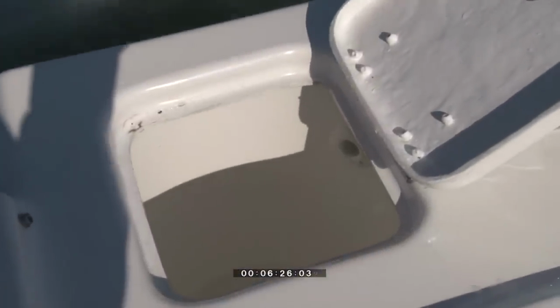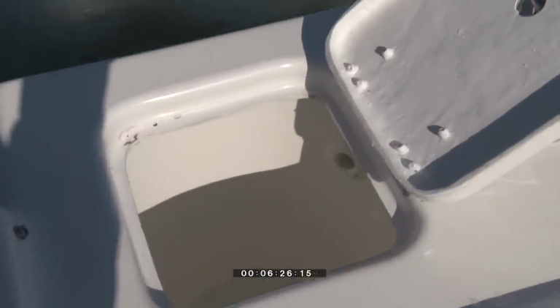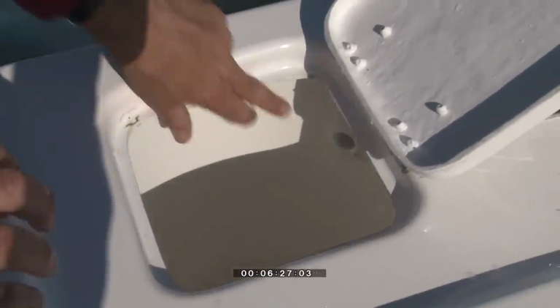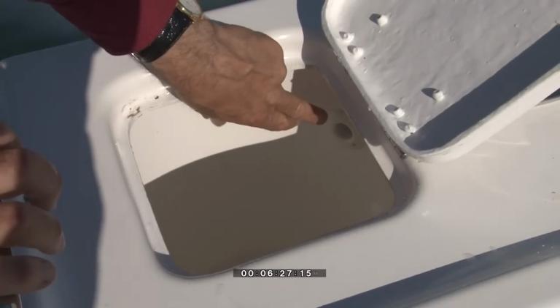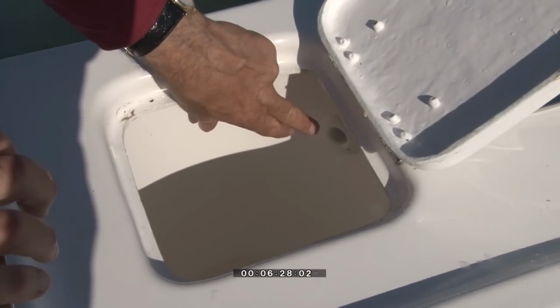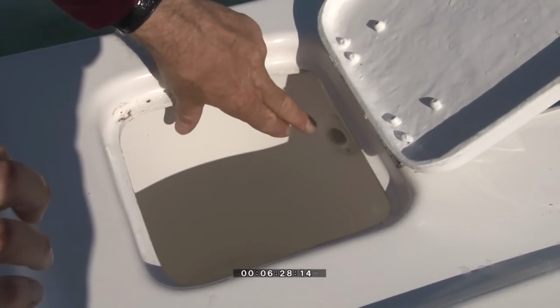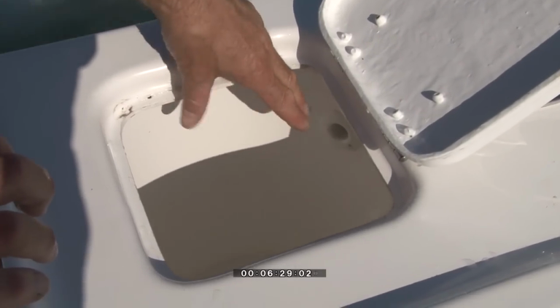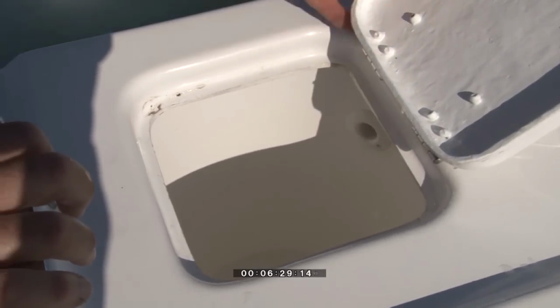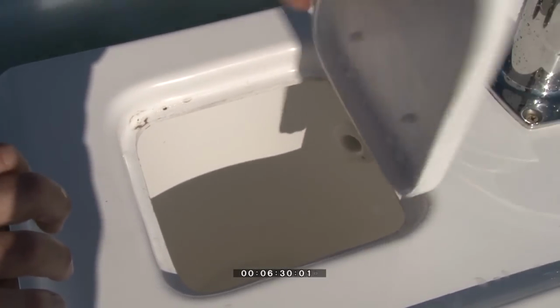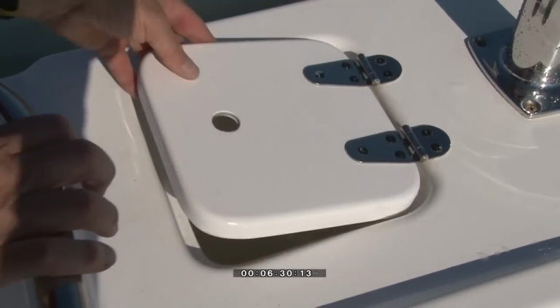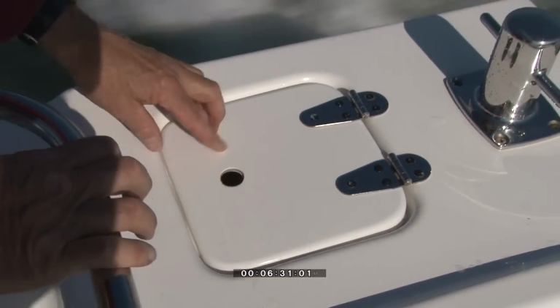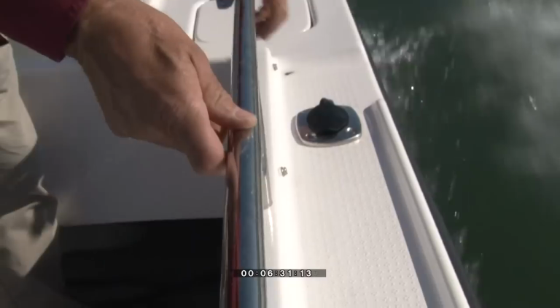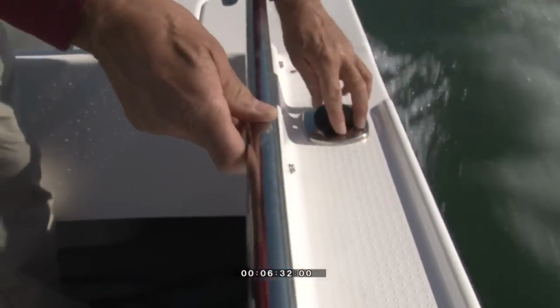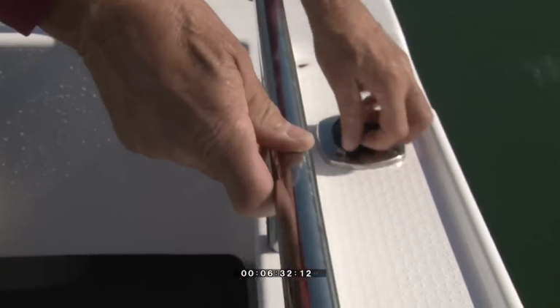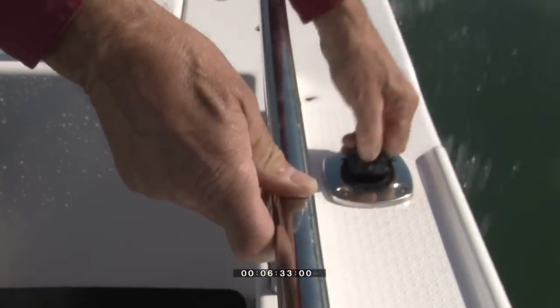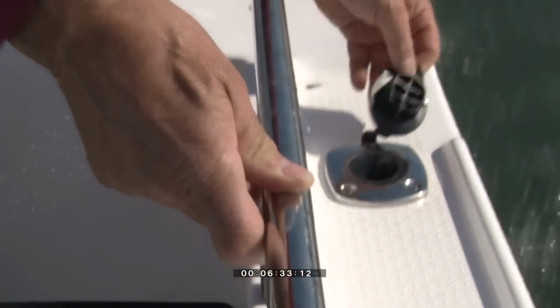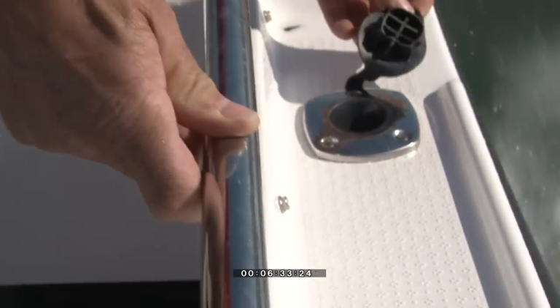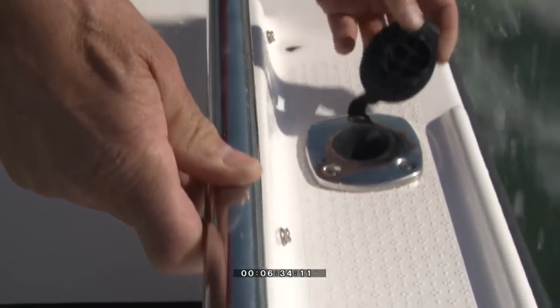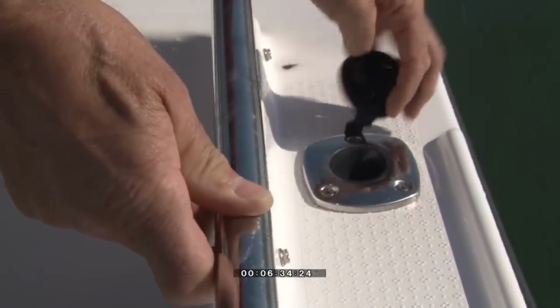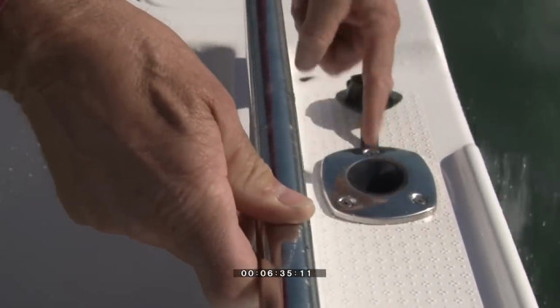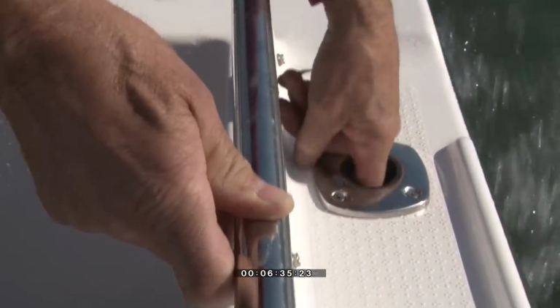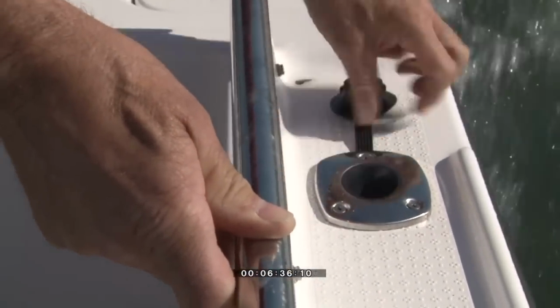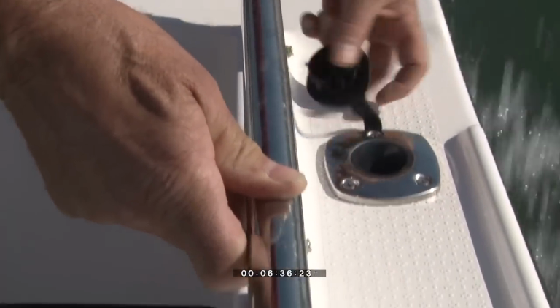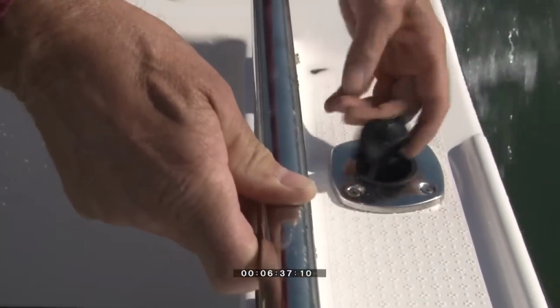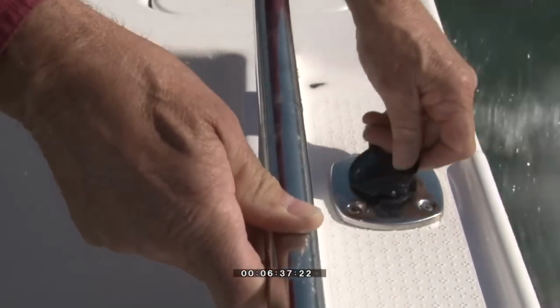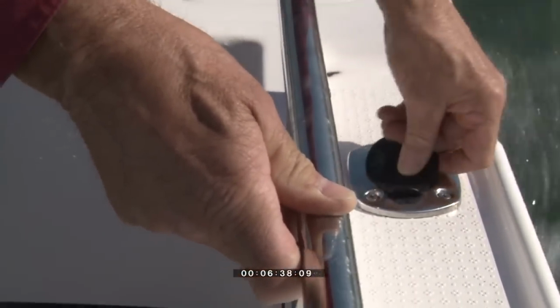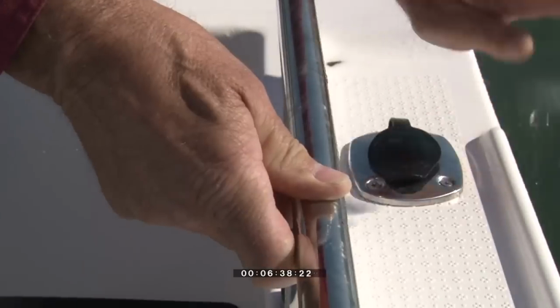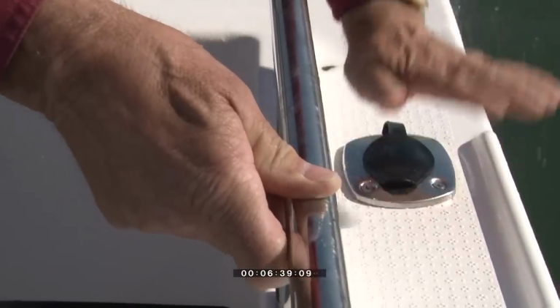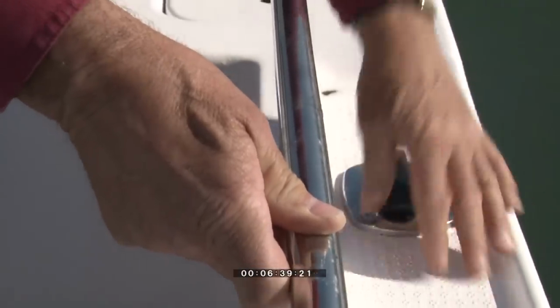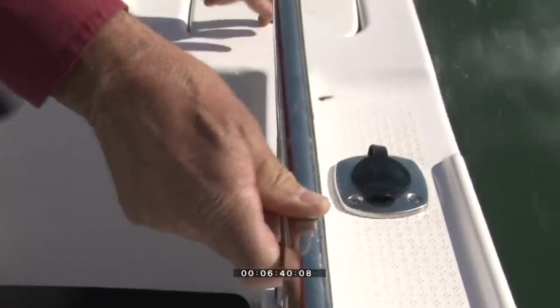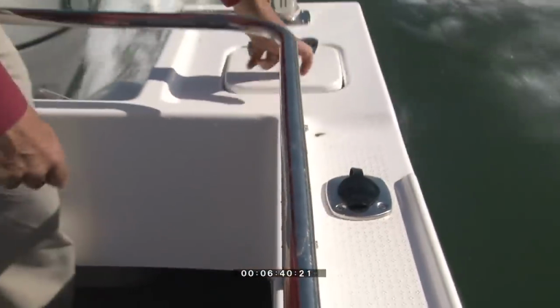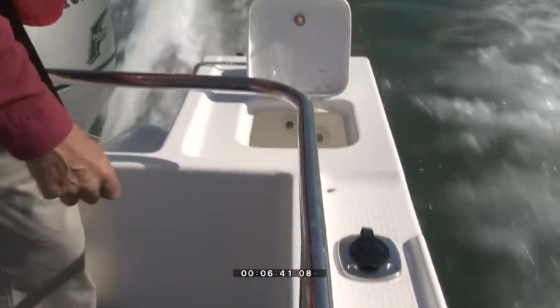There are two live bait tanks with circulation pumps and flush-mounted rod holders.